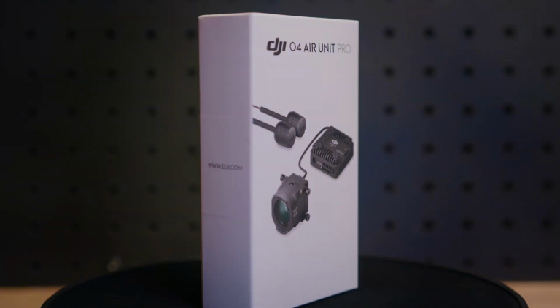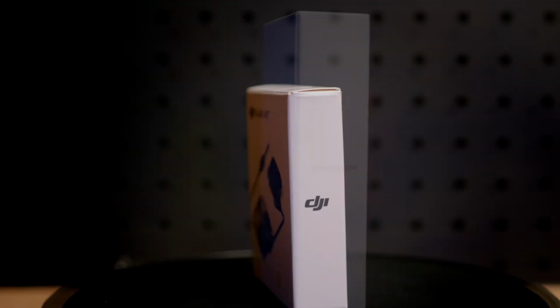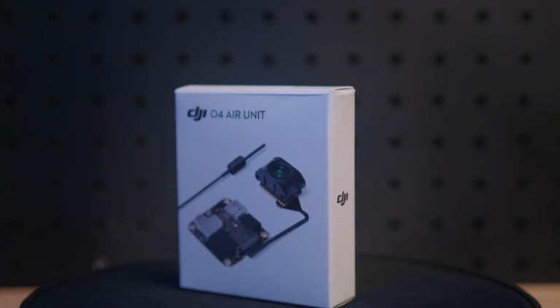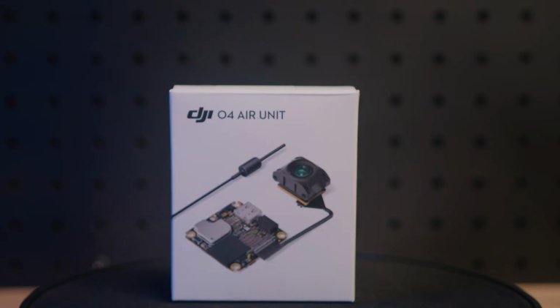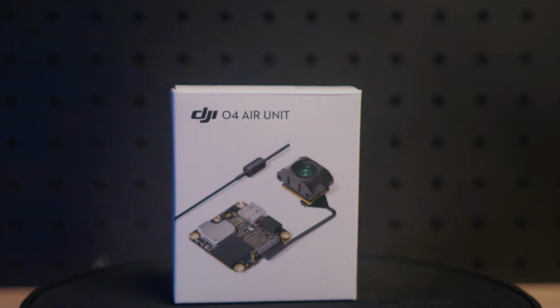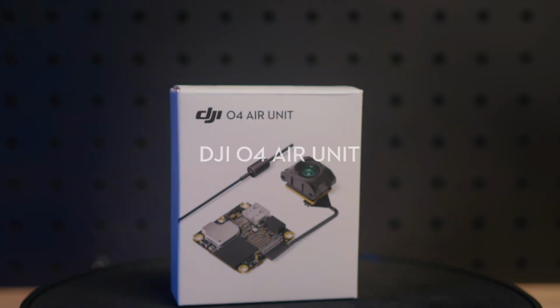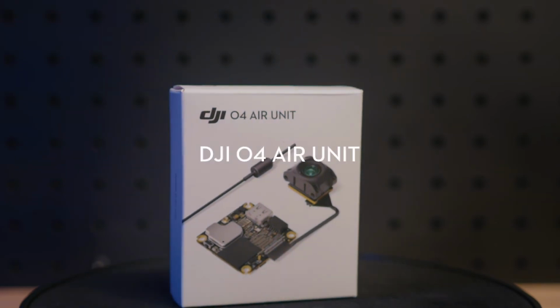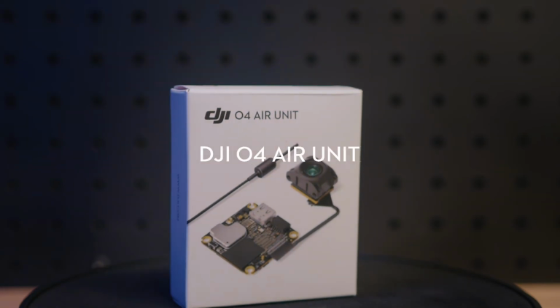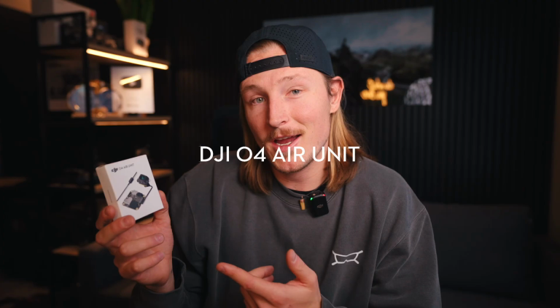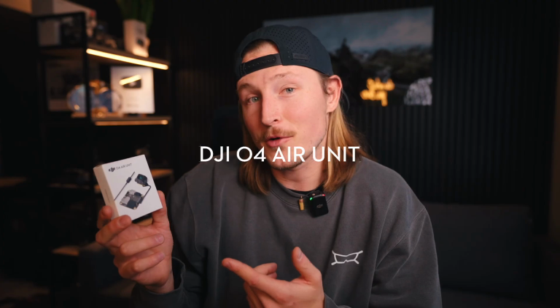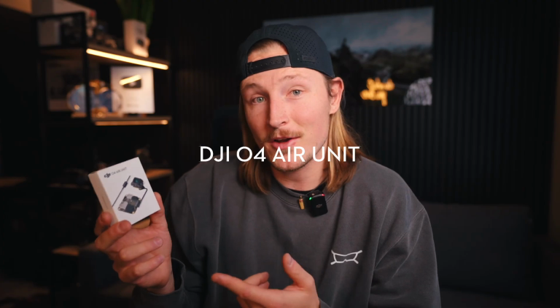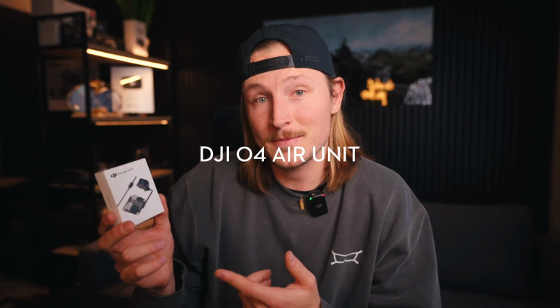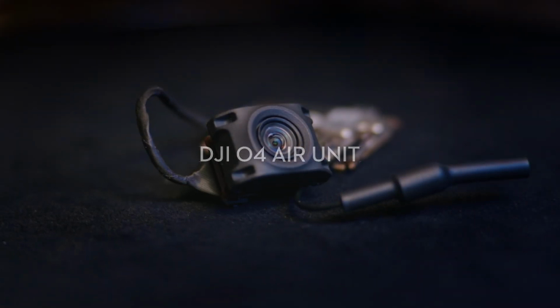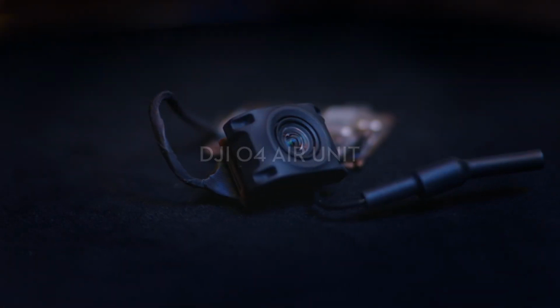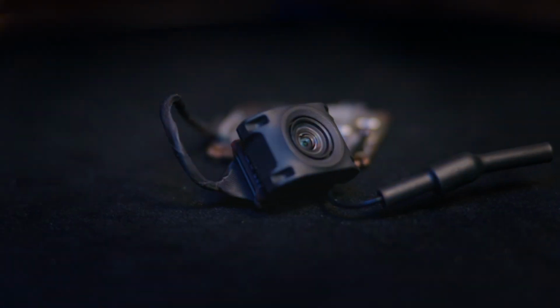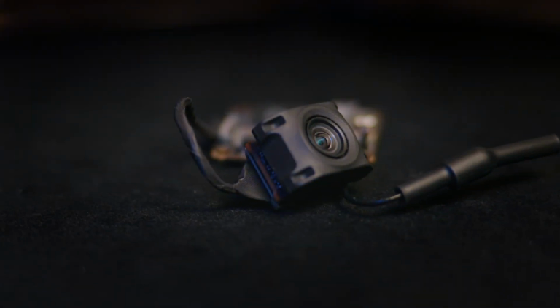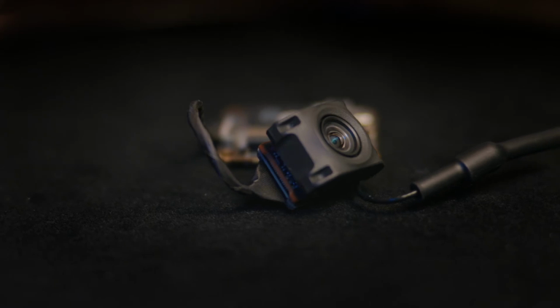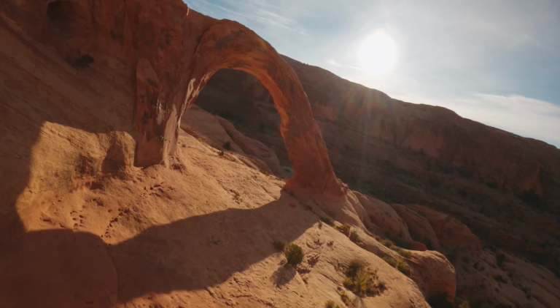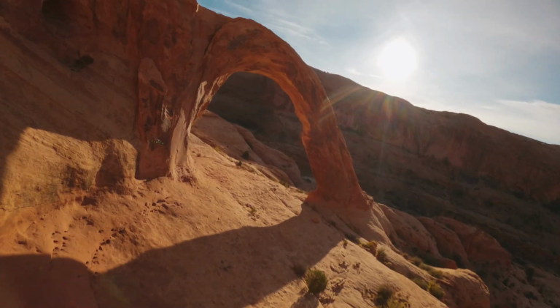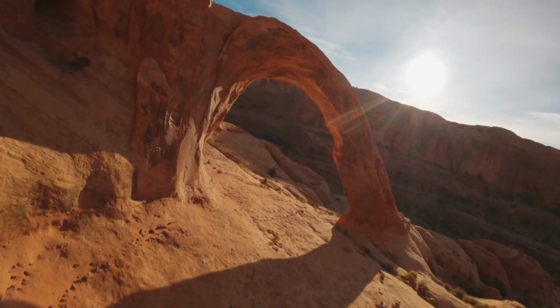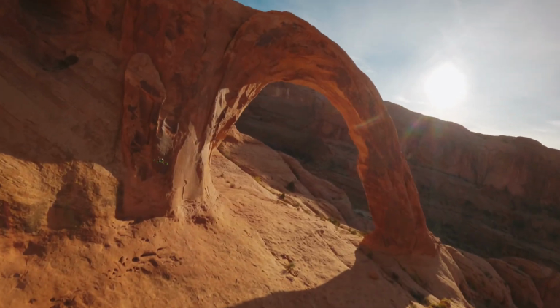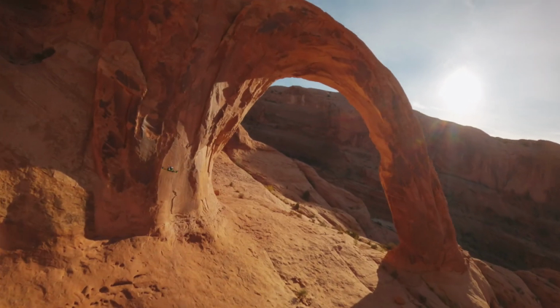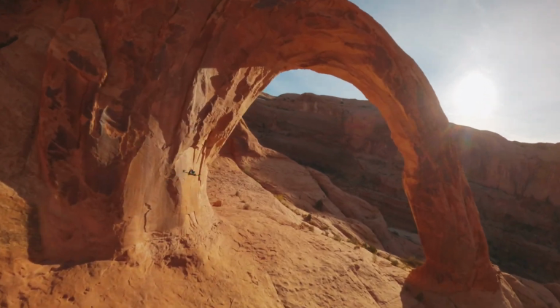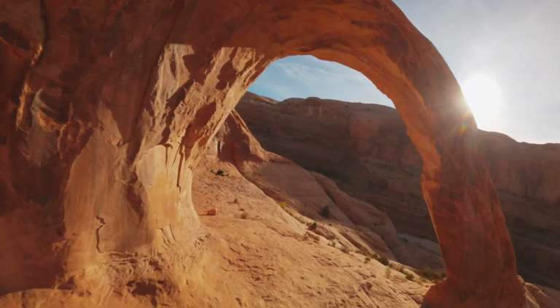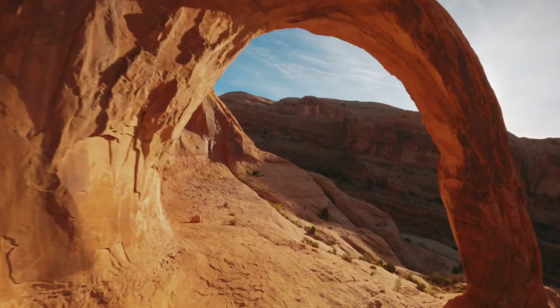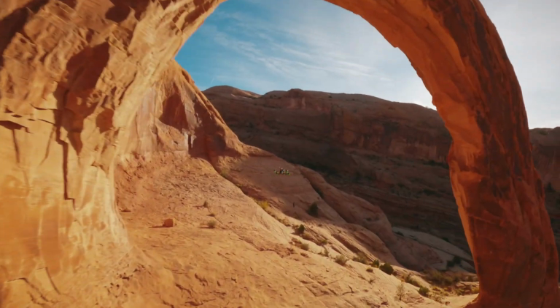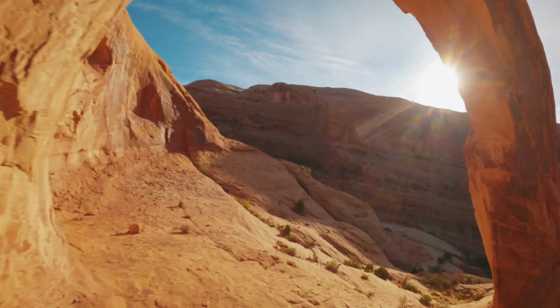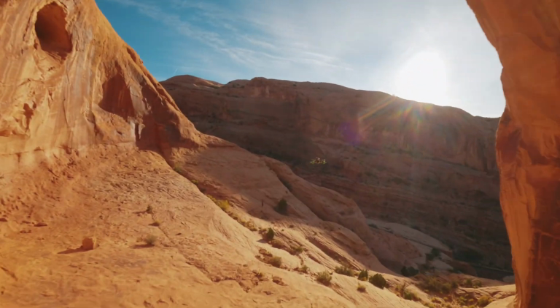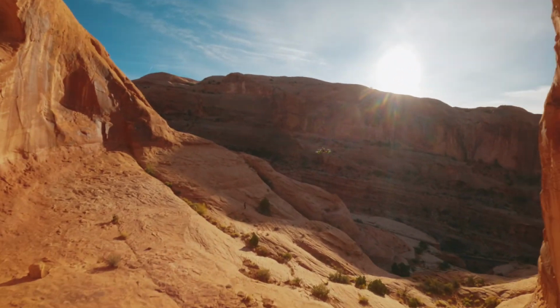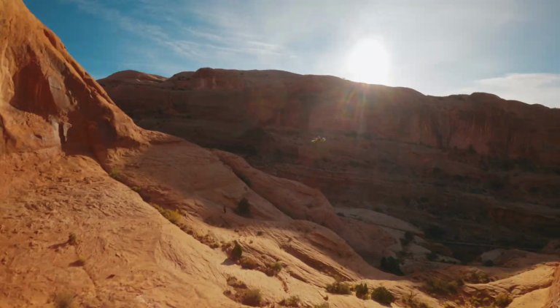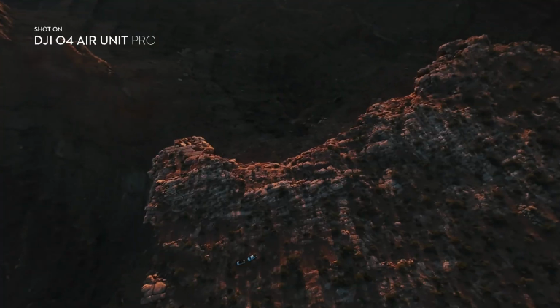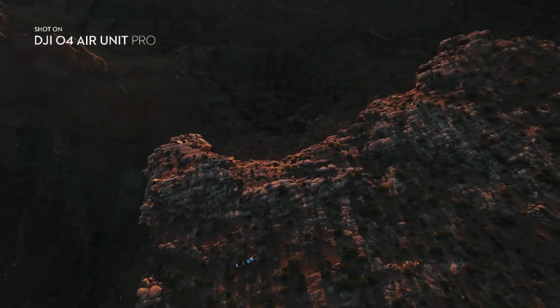Along with the O4 Pro, DJI is also releasing the DJI O4 Air Unit. And even though it's small, it supports 4K 60 video, has 23 gigabytes of internal storage, has a 10-kilometer range, and supports racing mode.